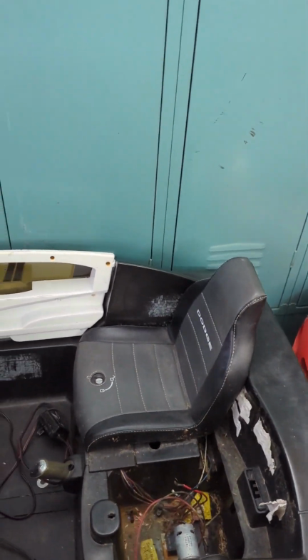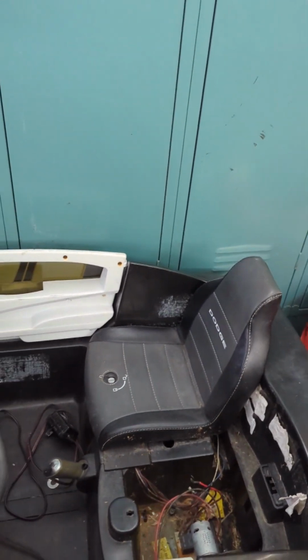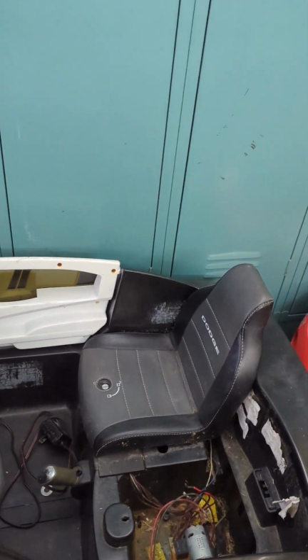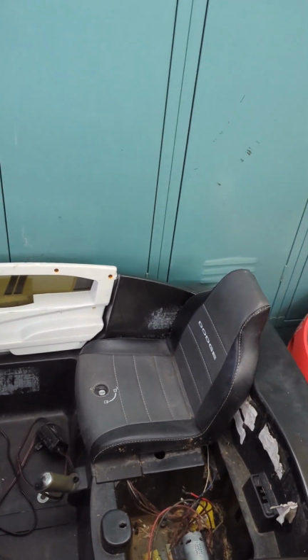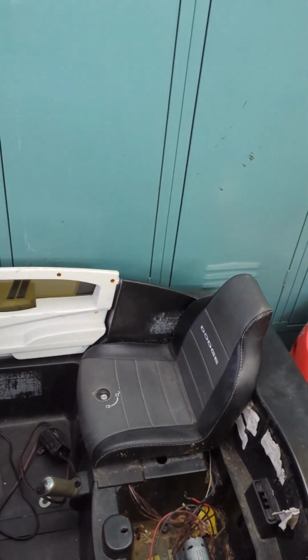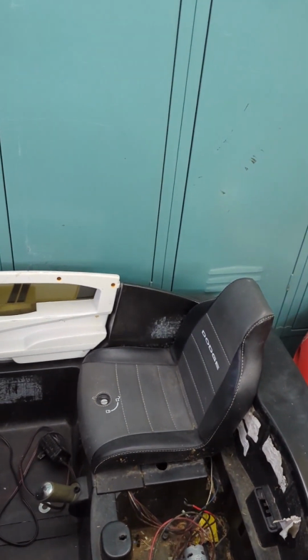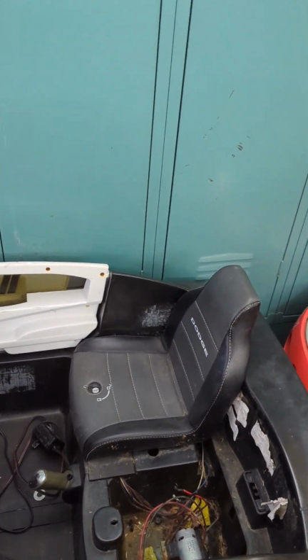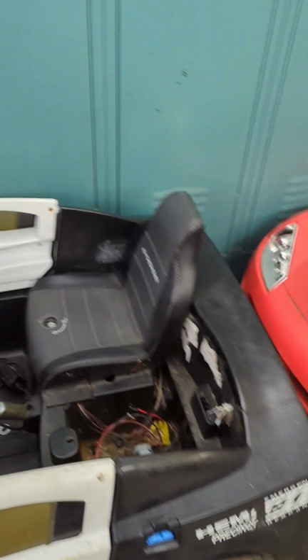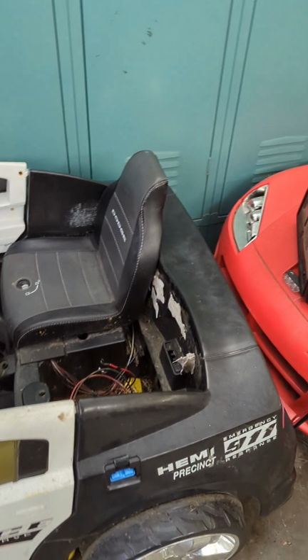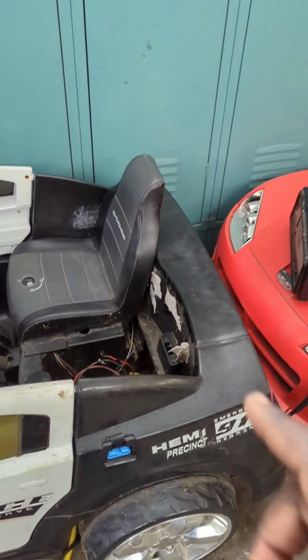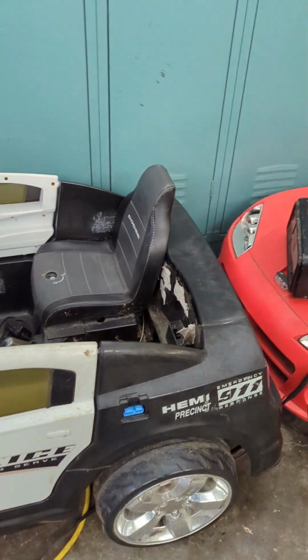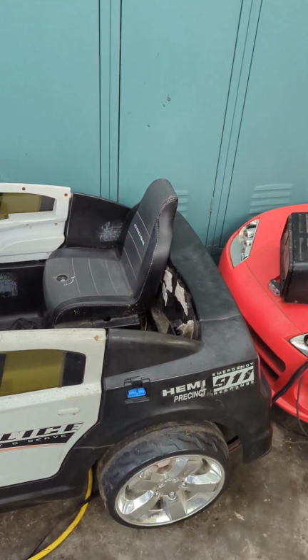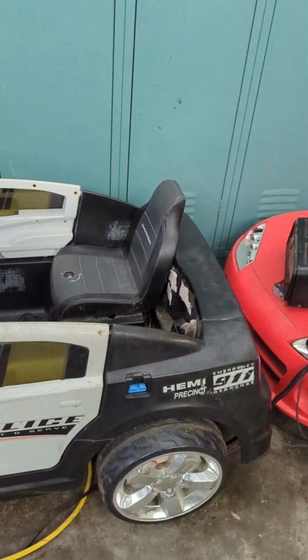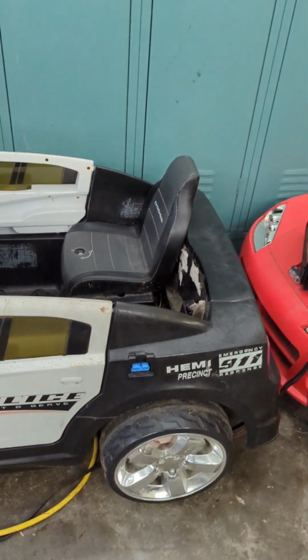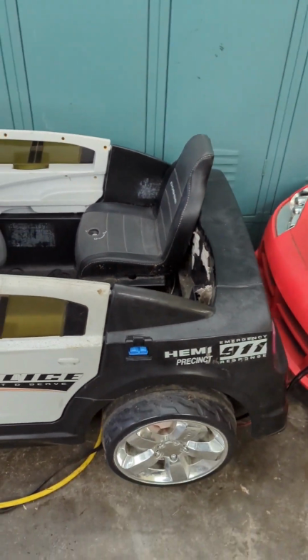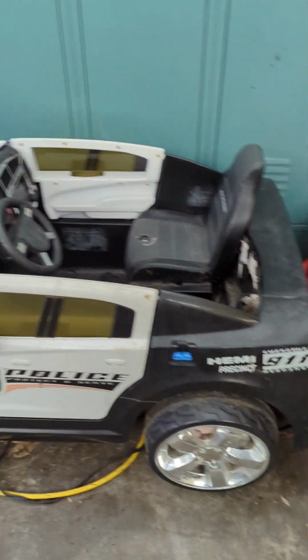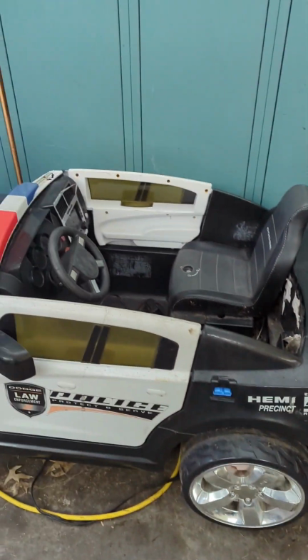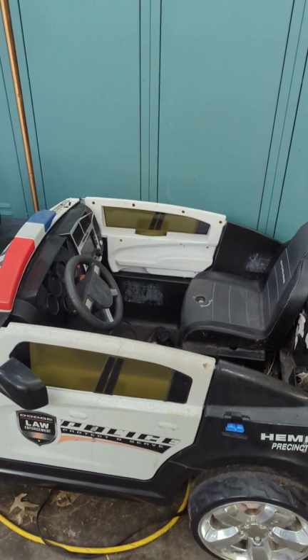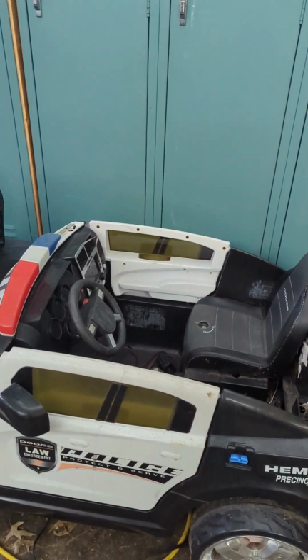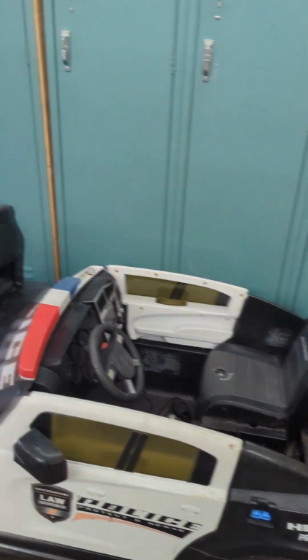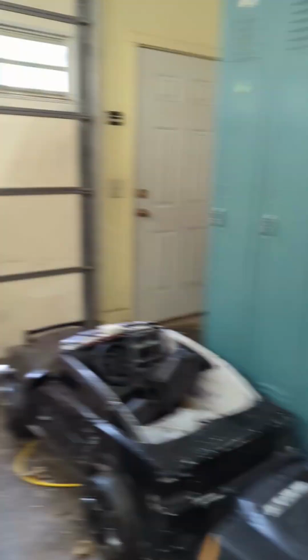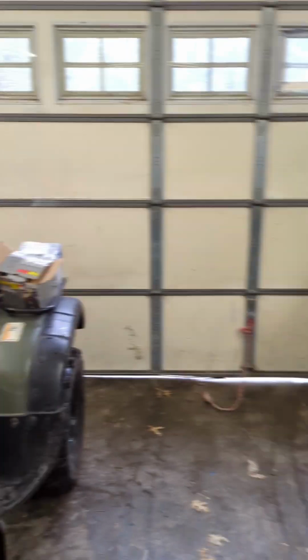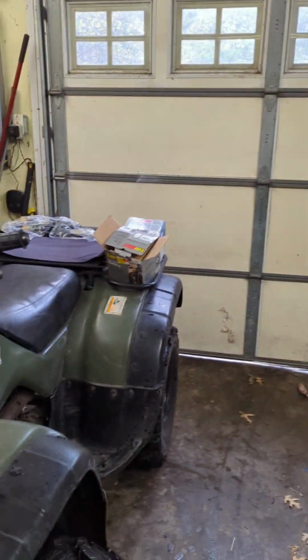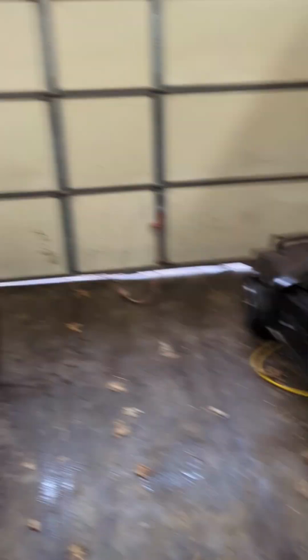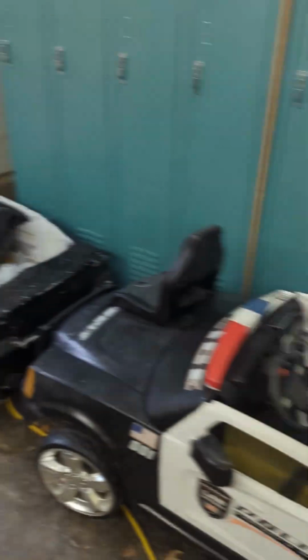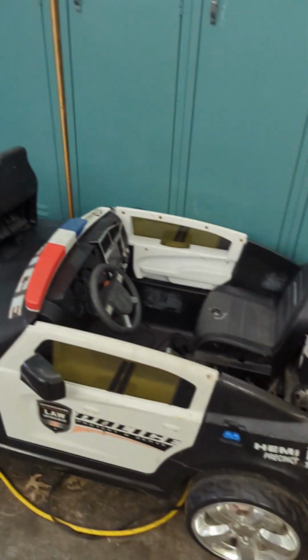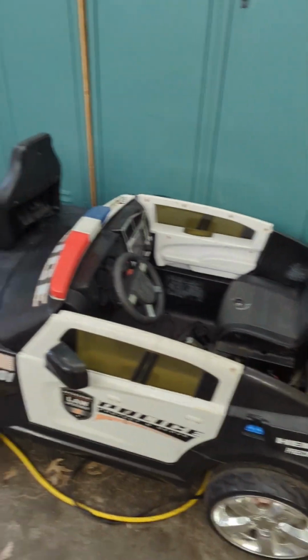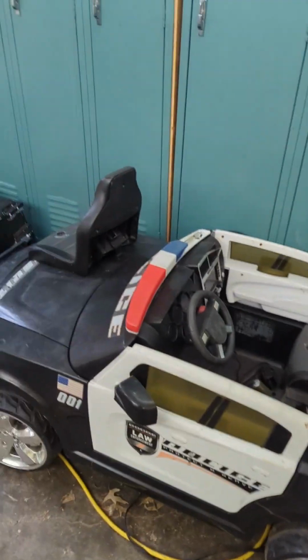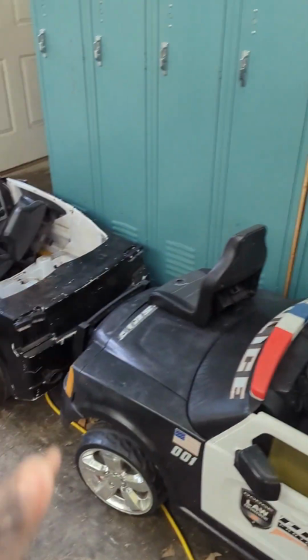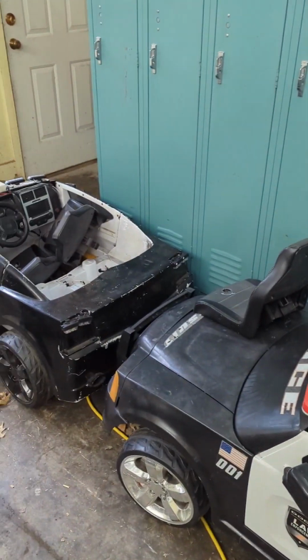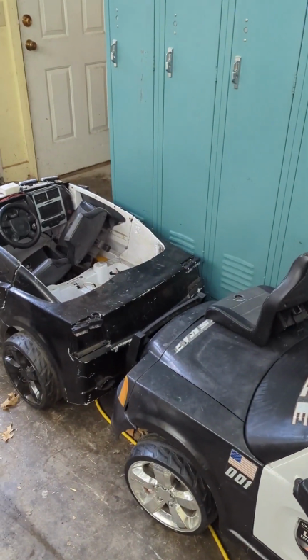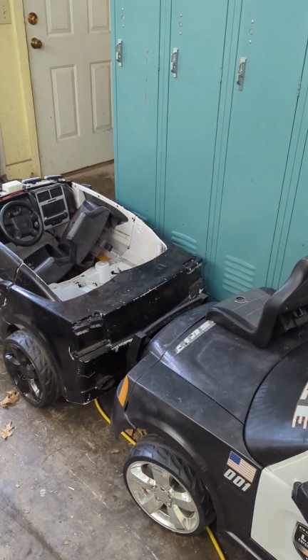Guys, this is going to be a lot of power to this car. Oh my goodness, these things are probably going to be able to do burnouts, maybe even some donuts. So let's go ahead, grab some tools, get these batteries hooked up and see what kind of power we can get.